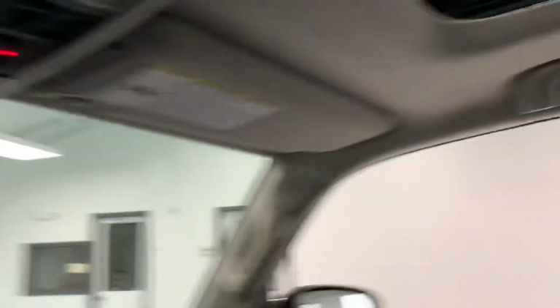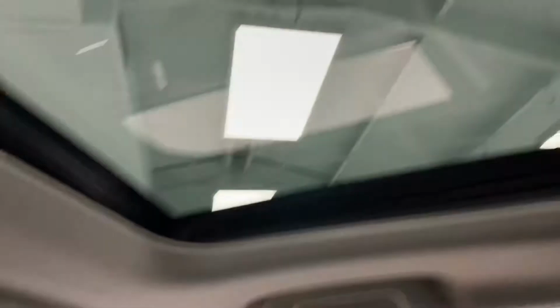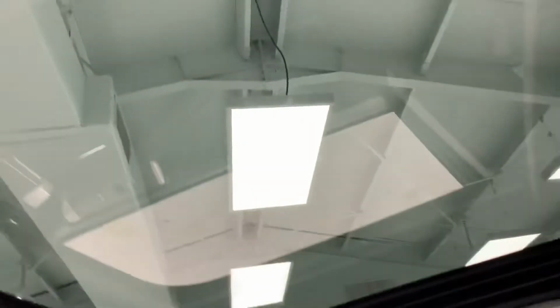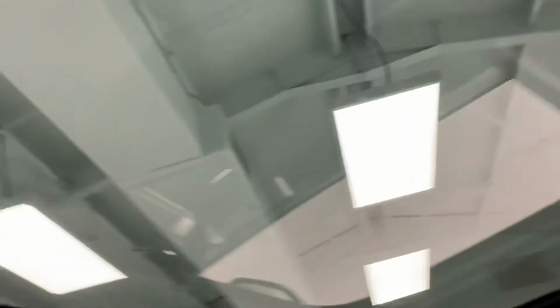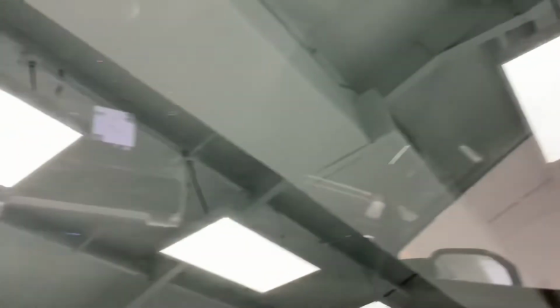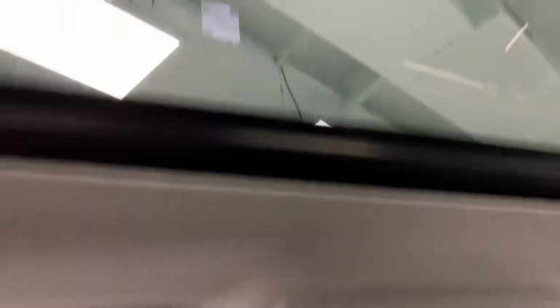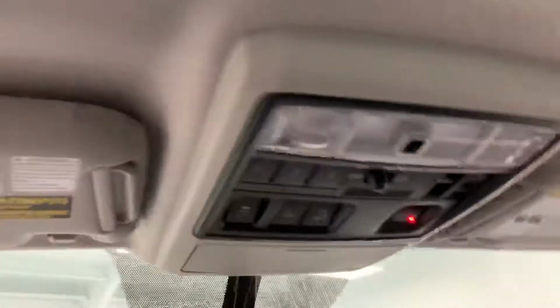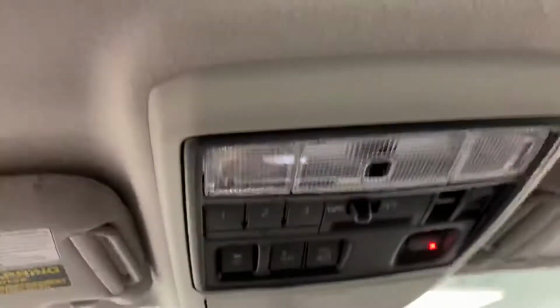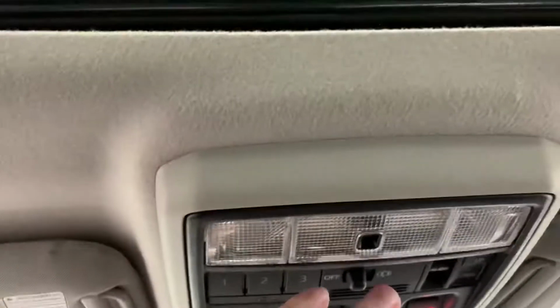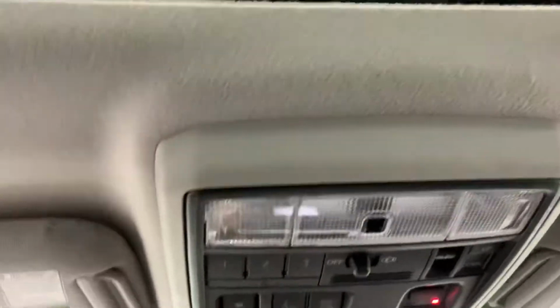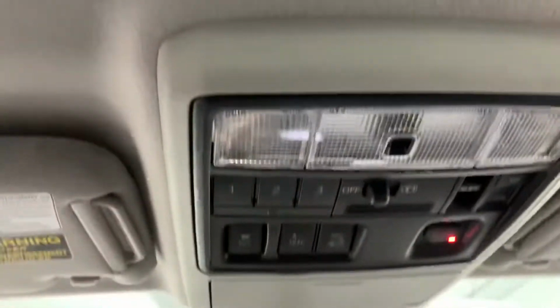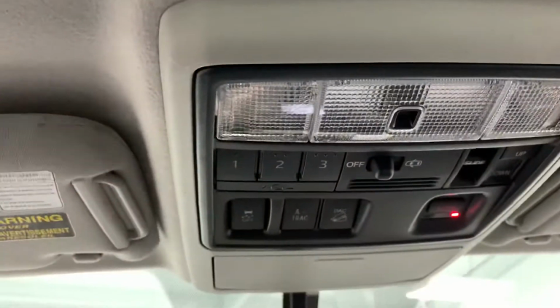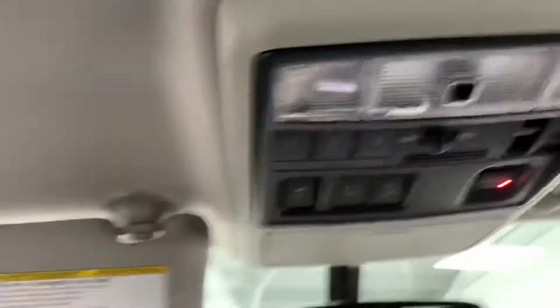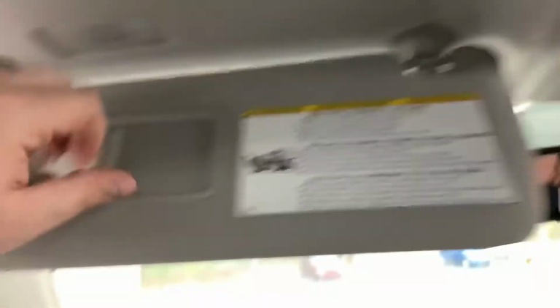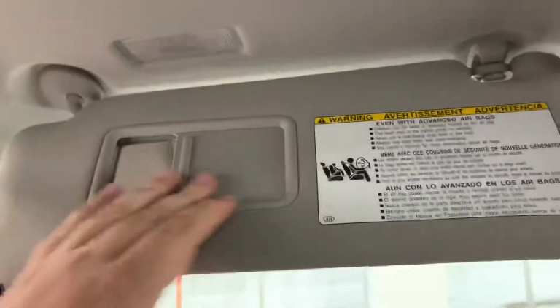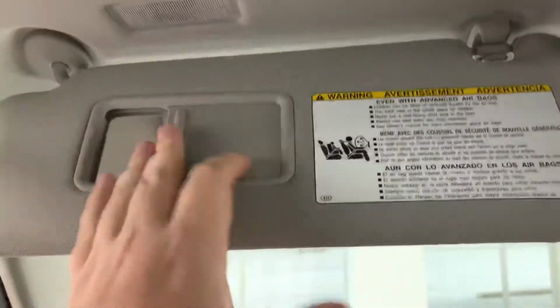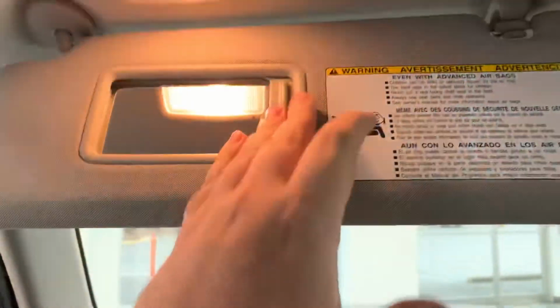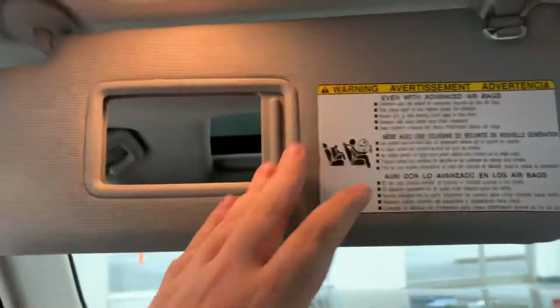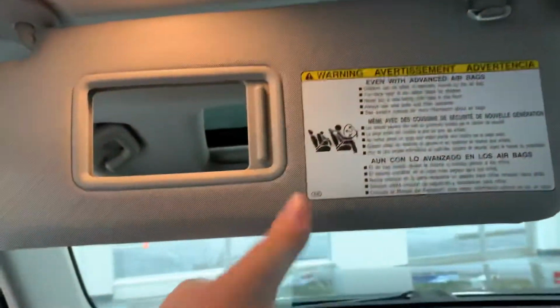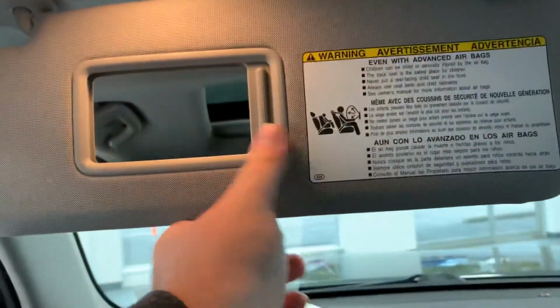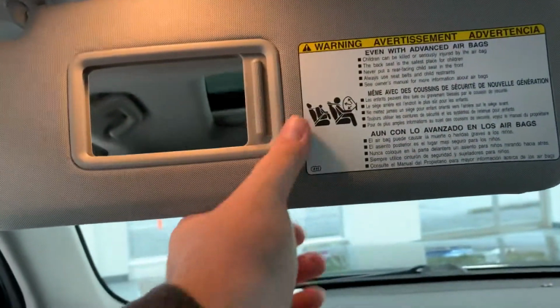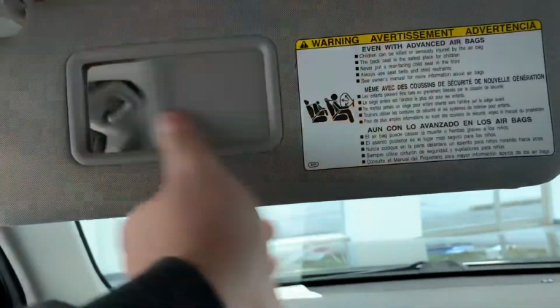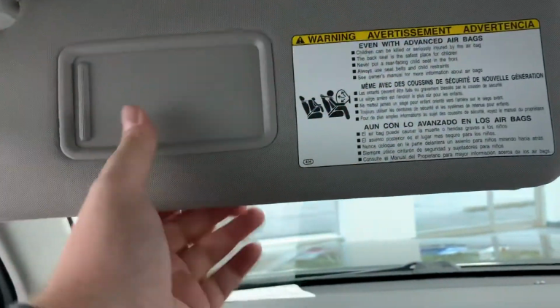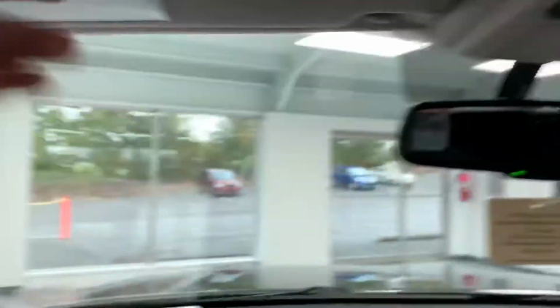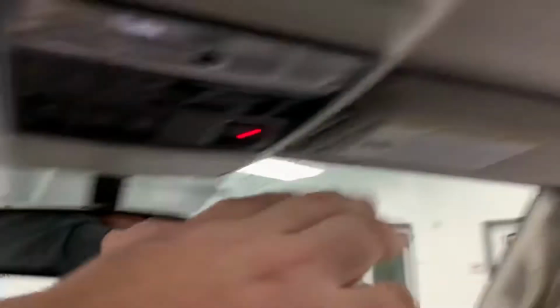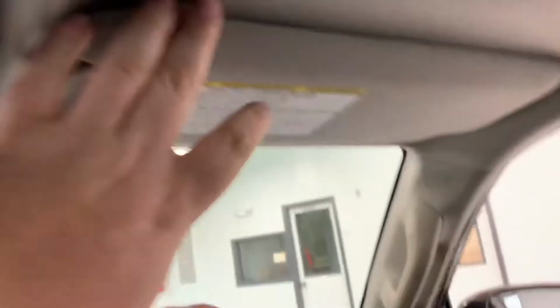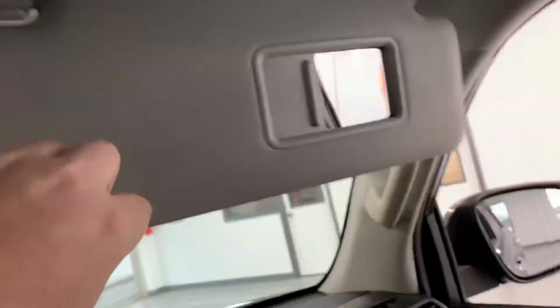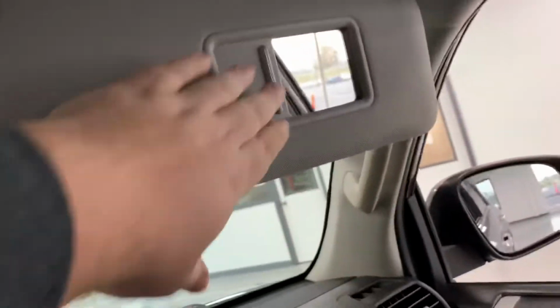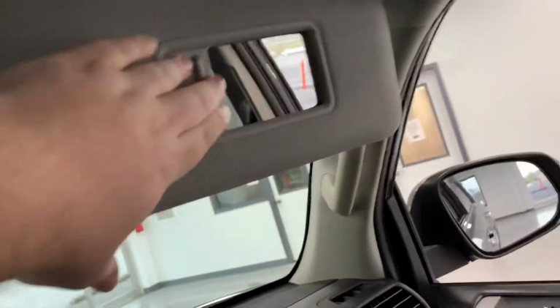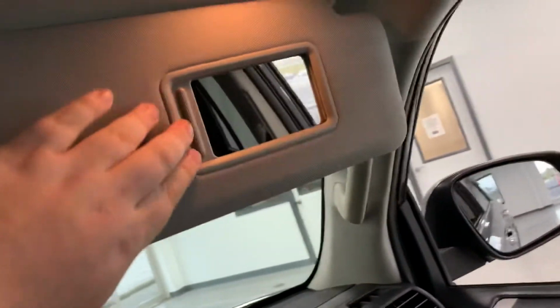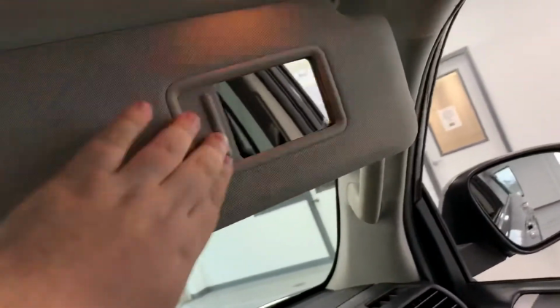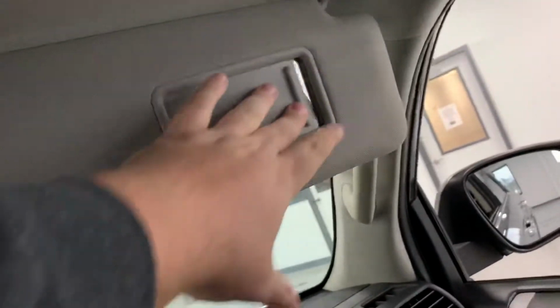Up on top it does have a sunroof — all the controls are here in the middle for that. It does have an illuminated visor on the driver's side as well as the passenger side.